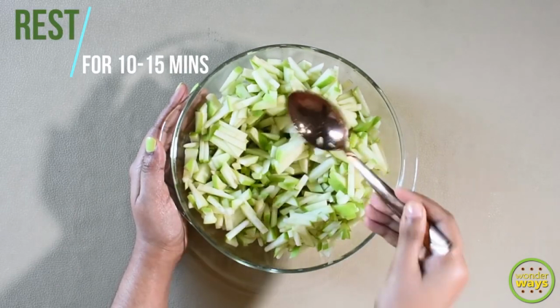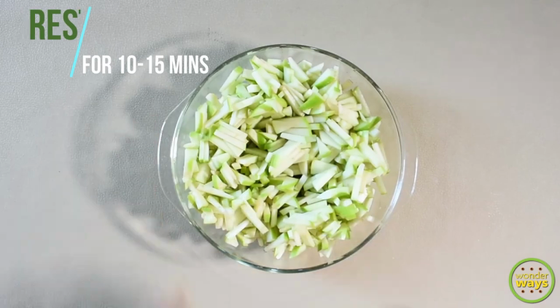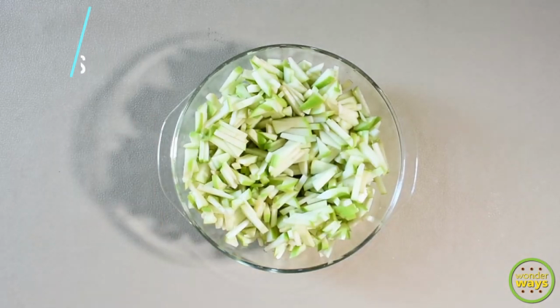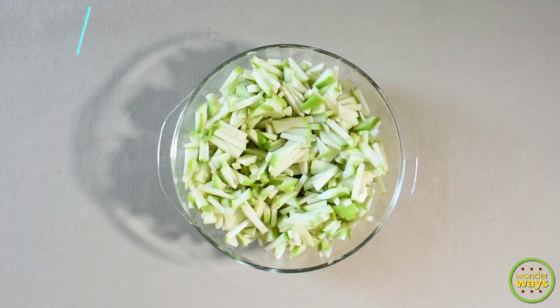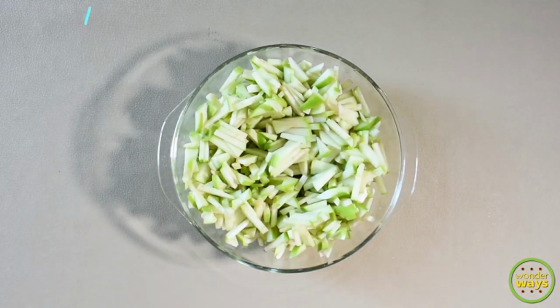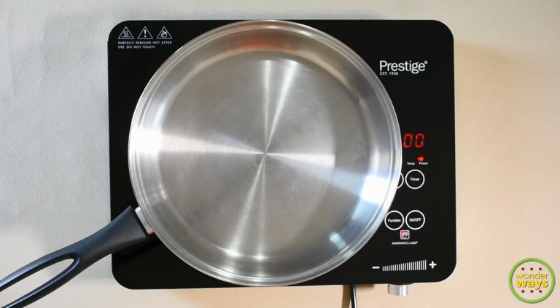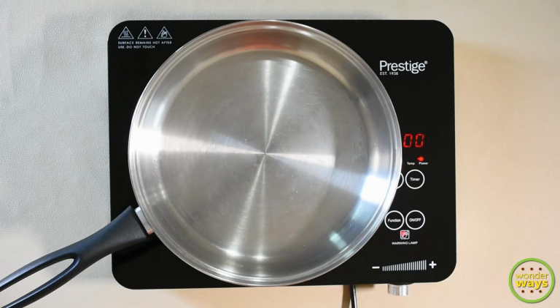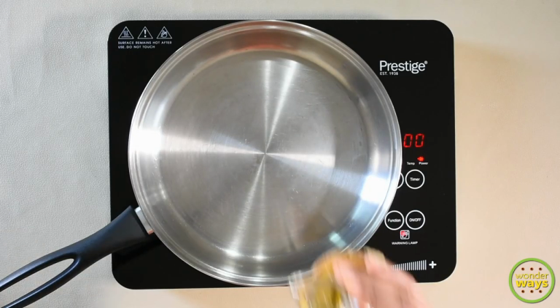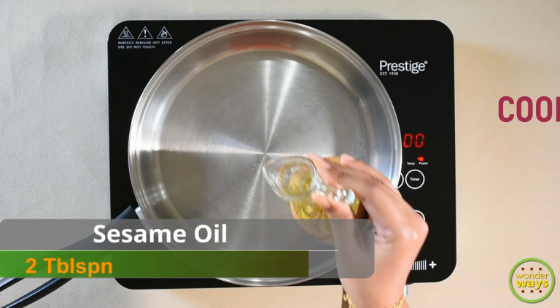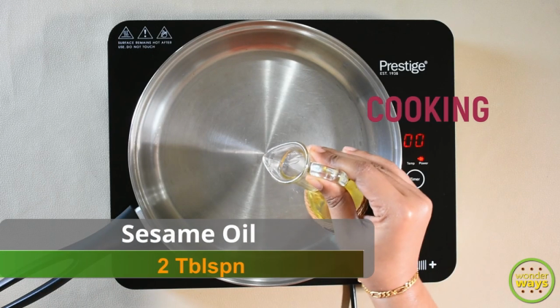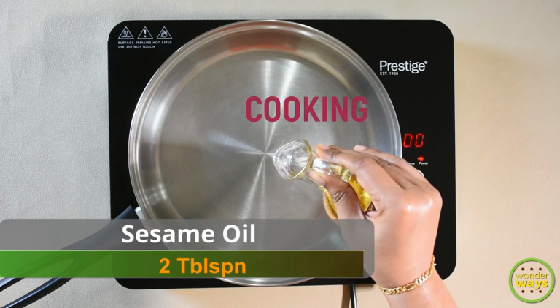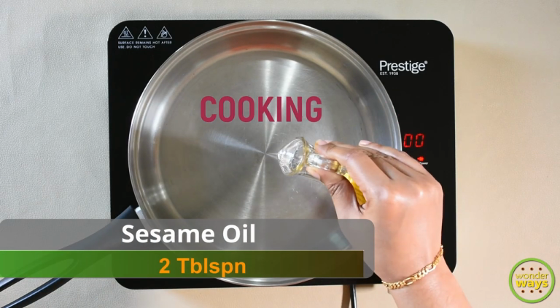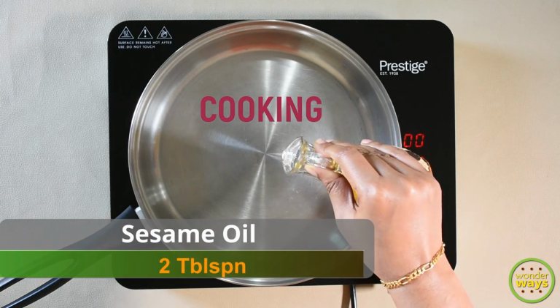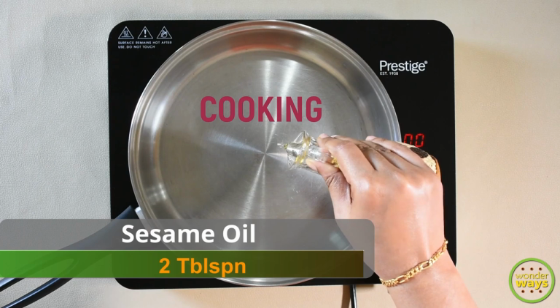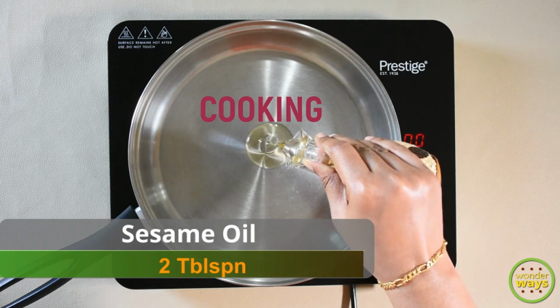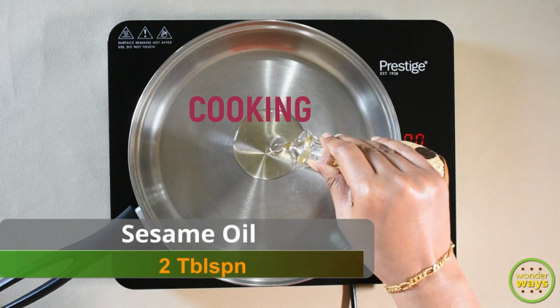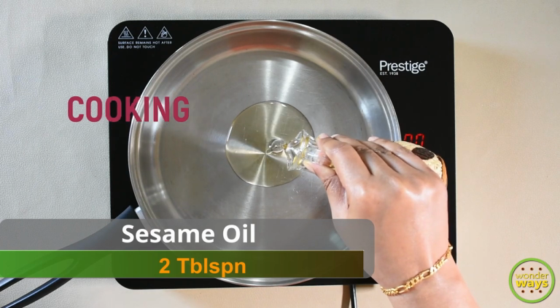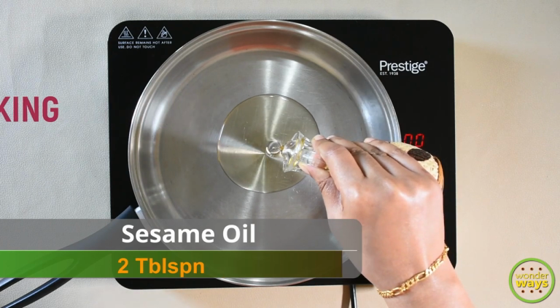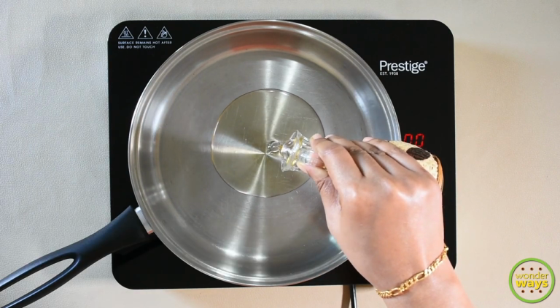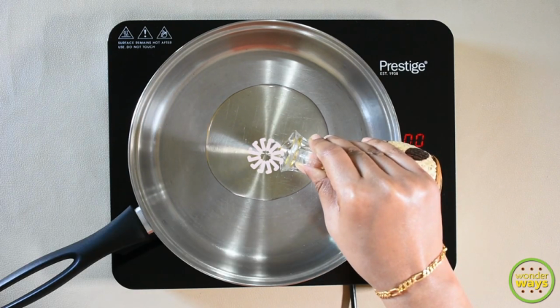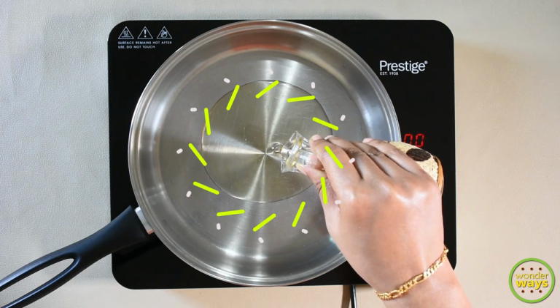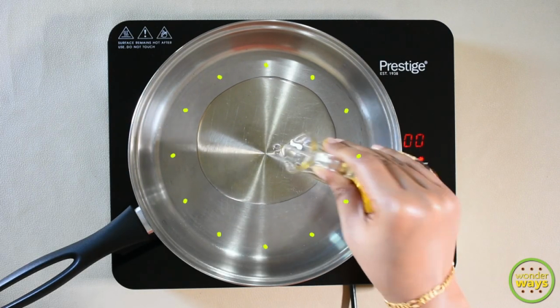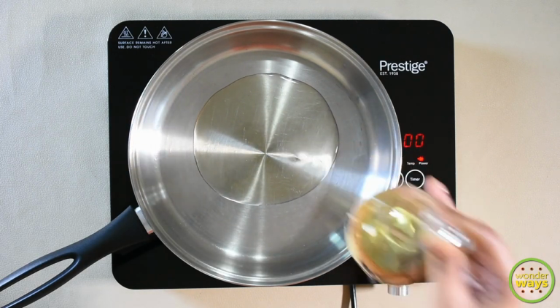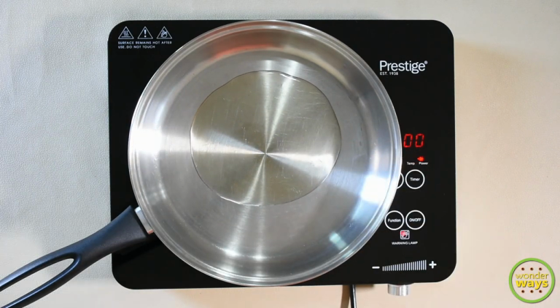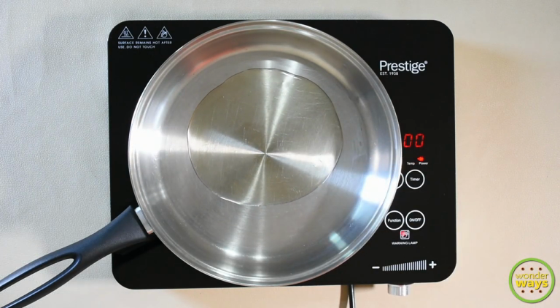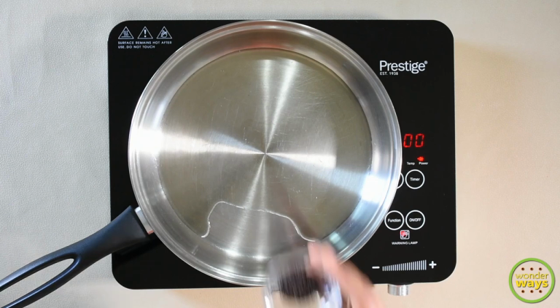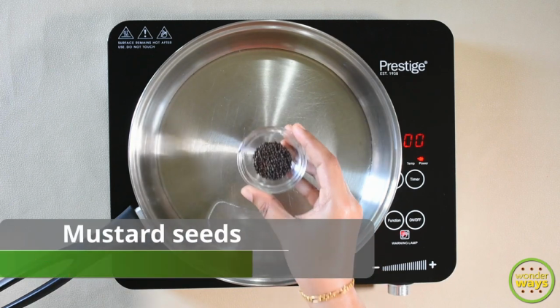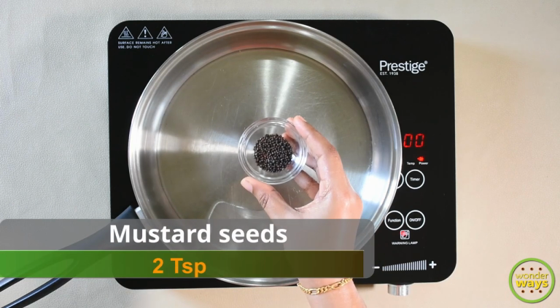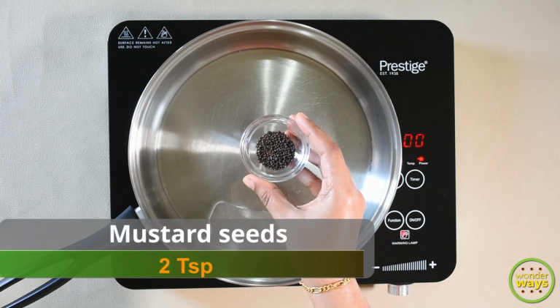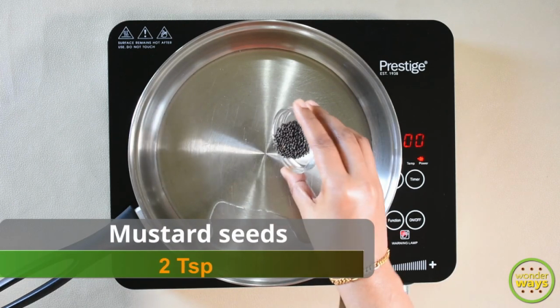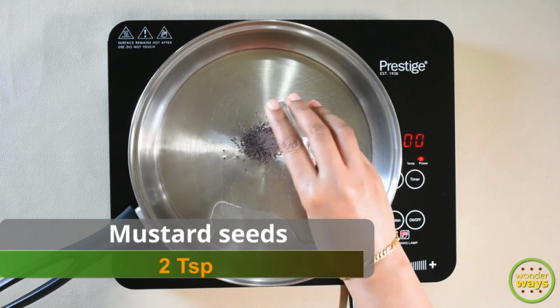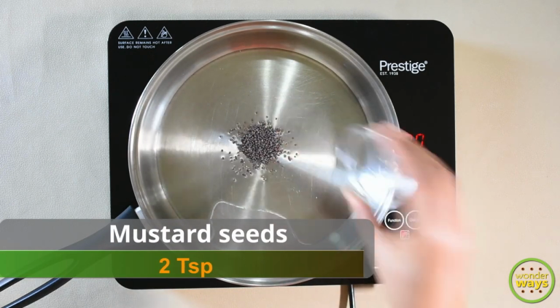This is an instant pickle recipe. Heat a pan at medium and add sesame oil. Sesame oil is the best oil for making pickles. Add mustard seeds and allow to splutter.